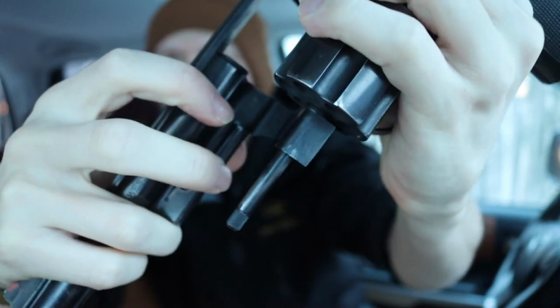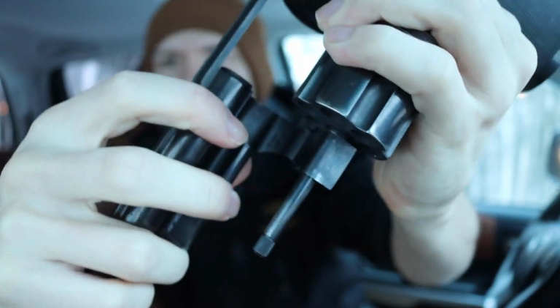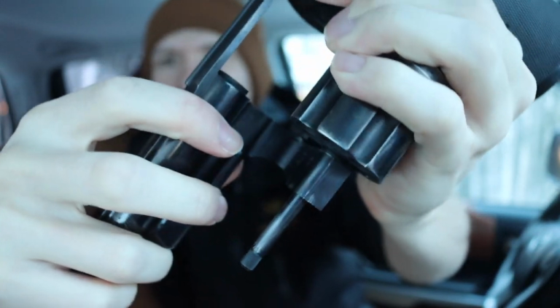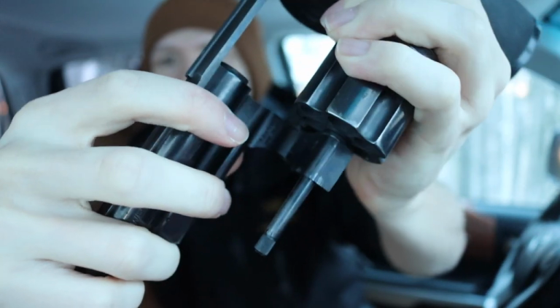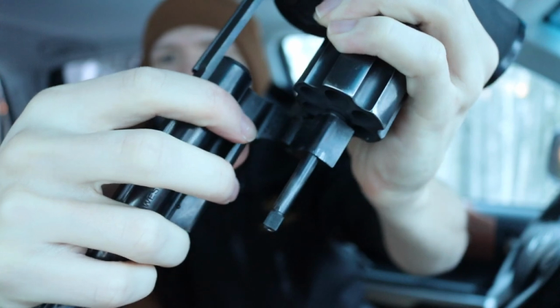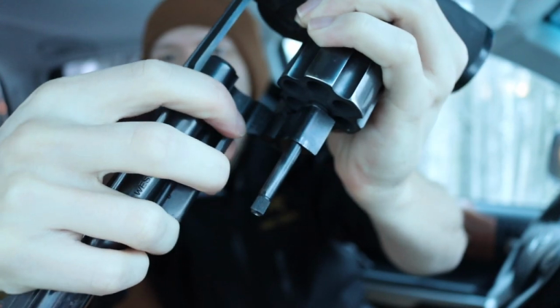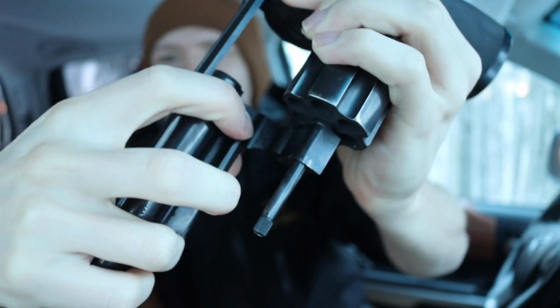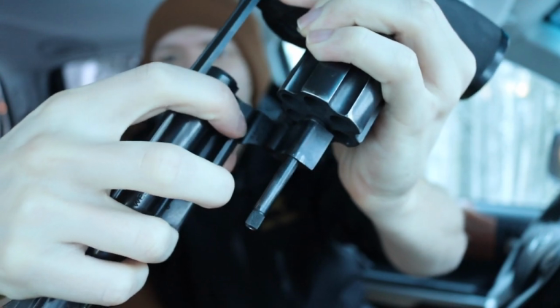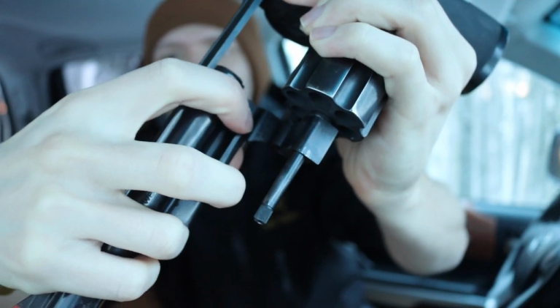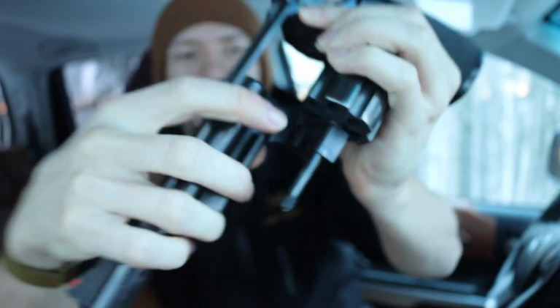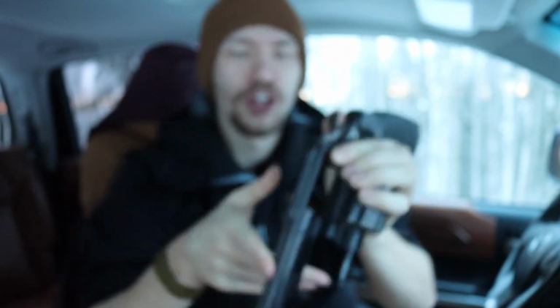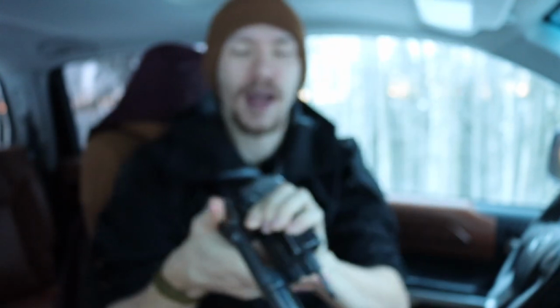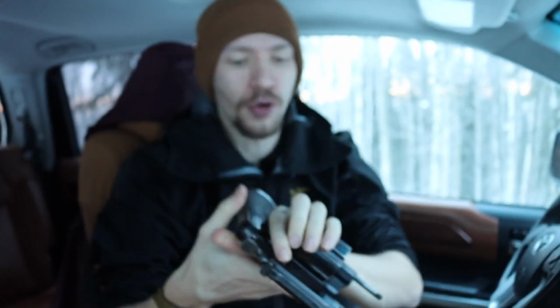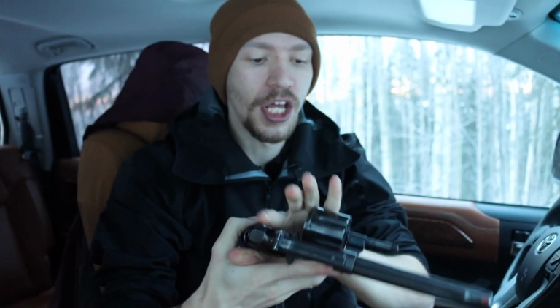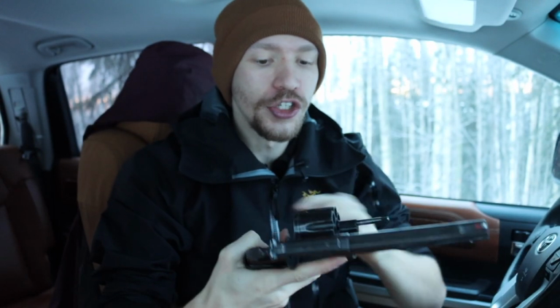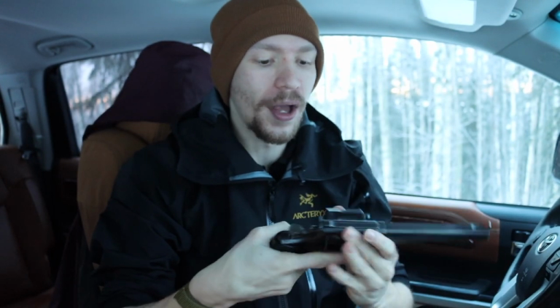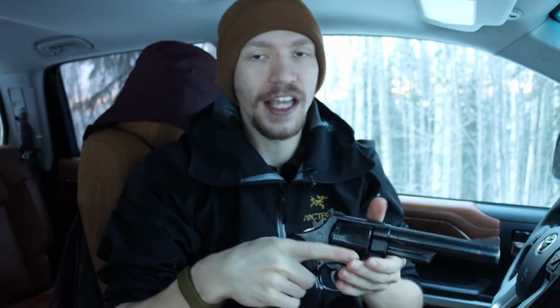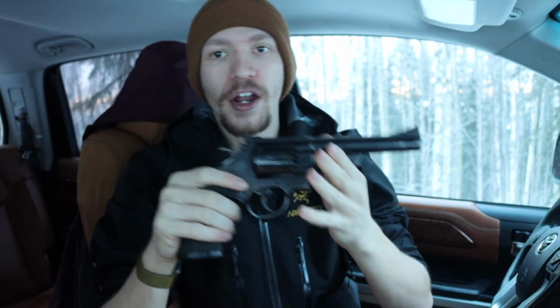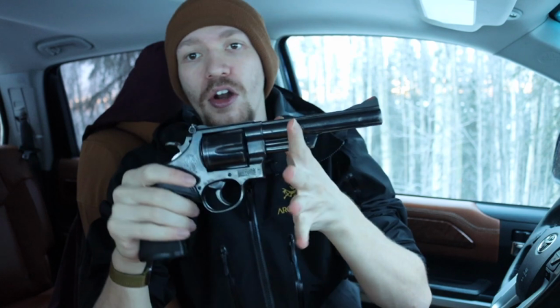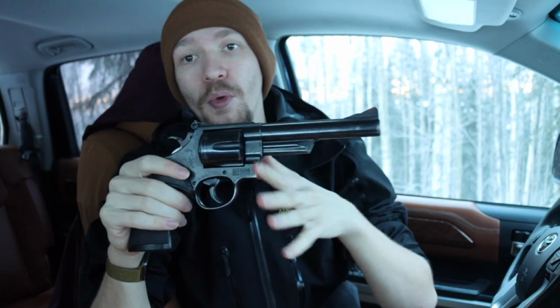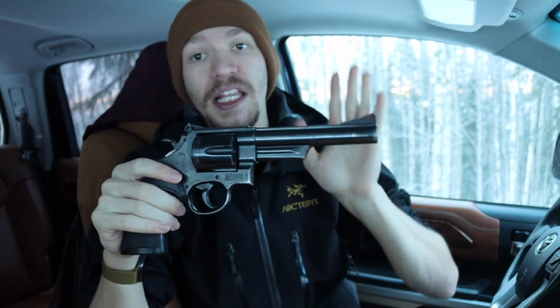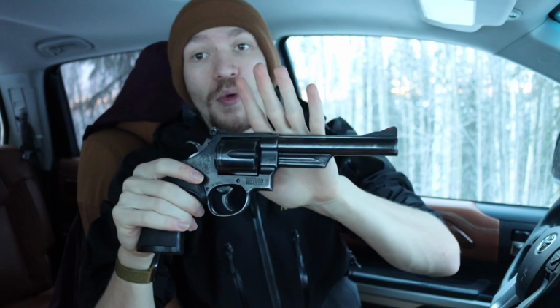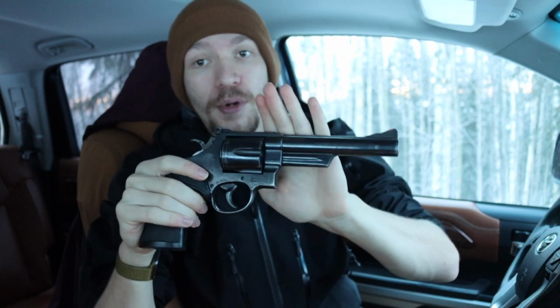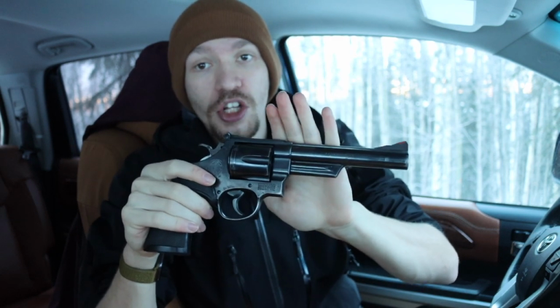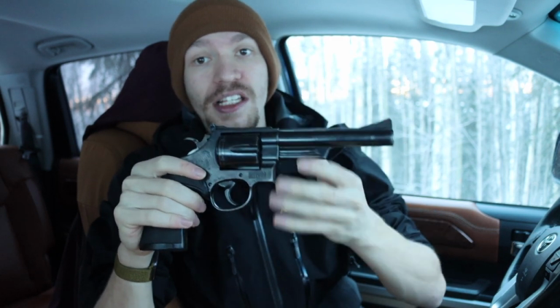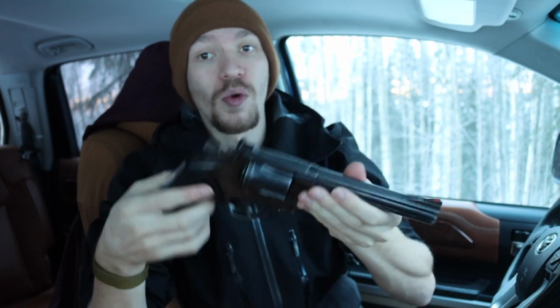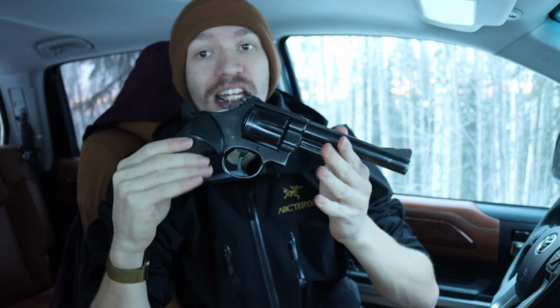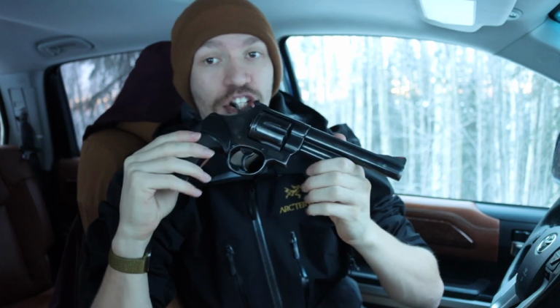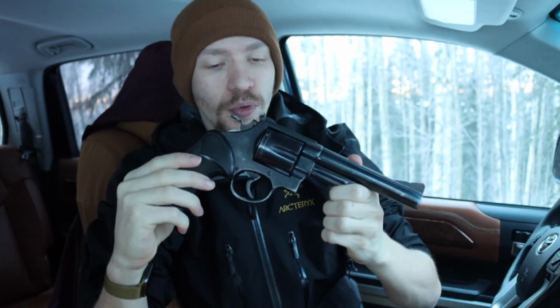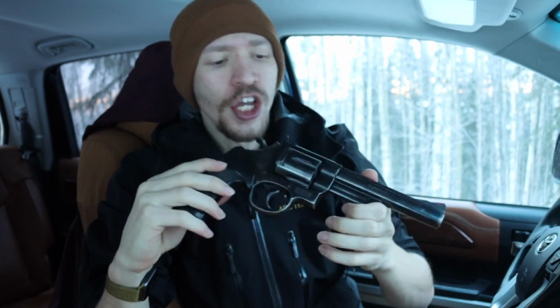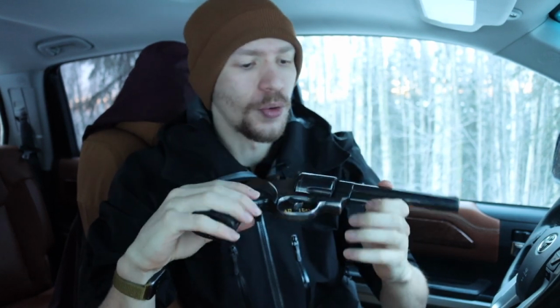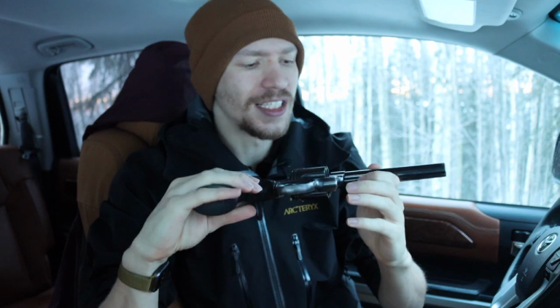You can tell that by this handy dandy little model number in here — it's really hard to see but it is in here just behind the crane. That is where your model number will be.